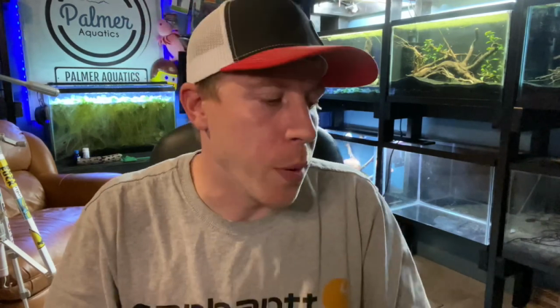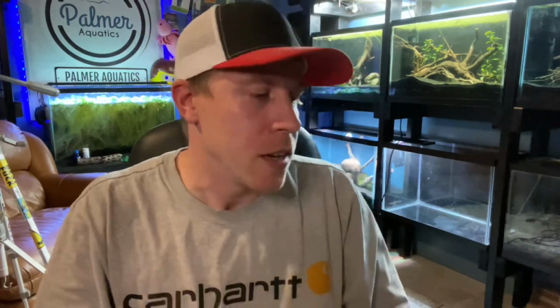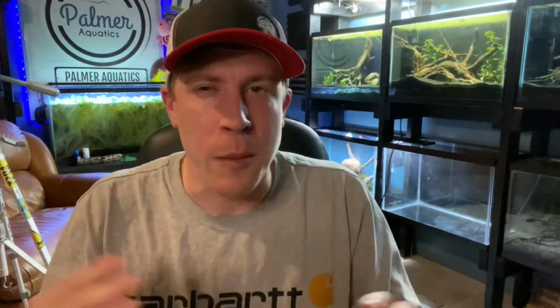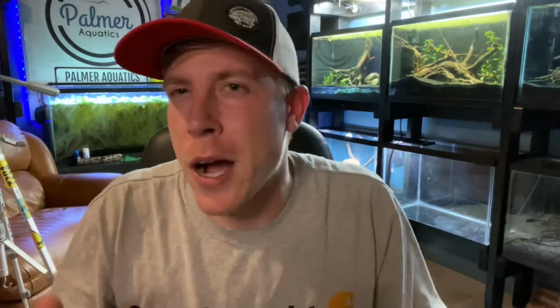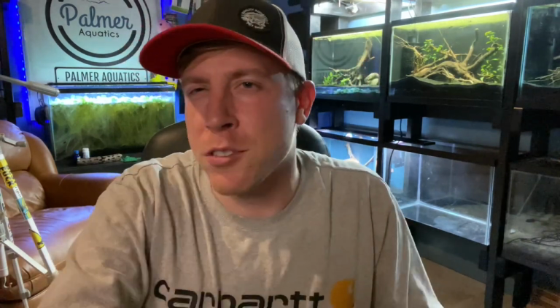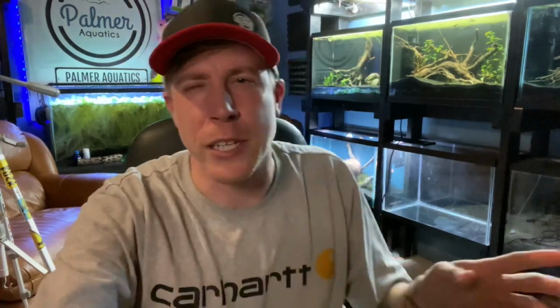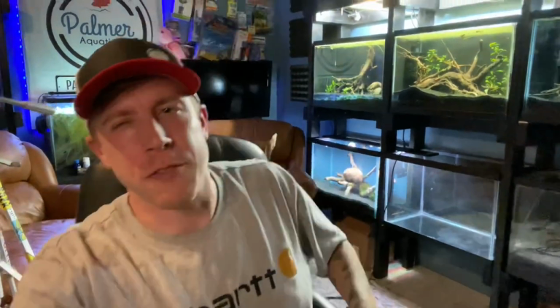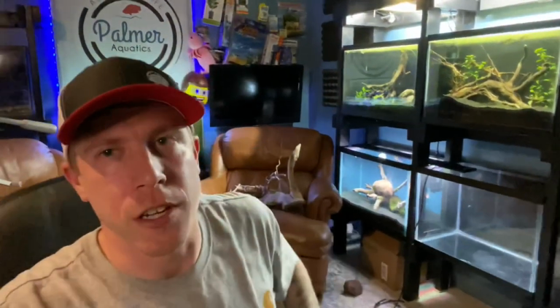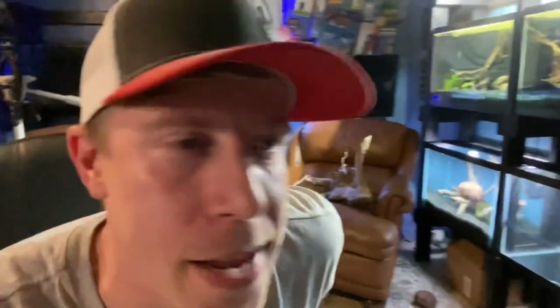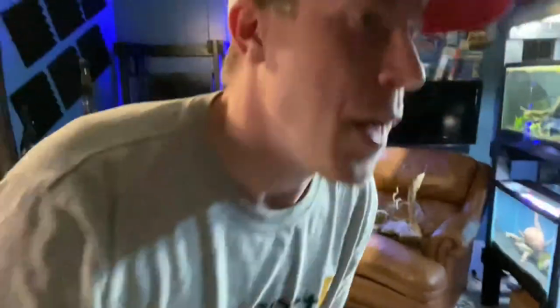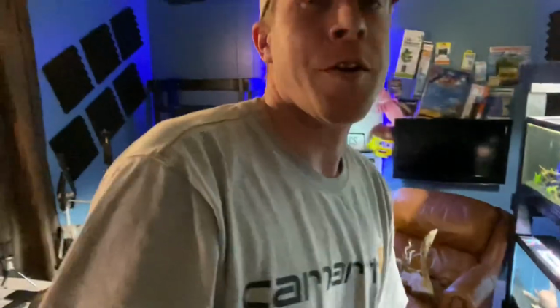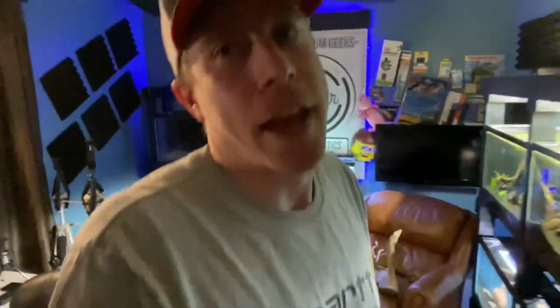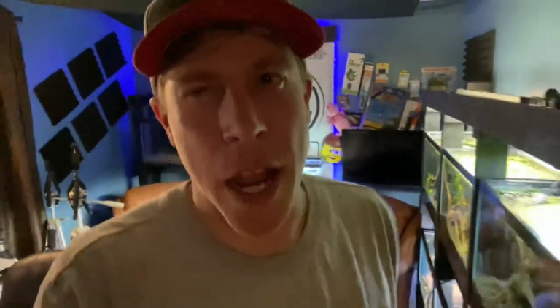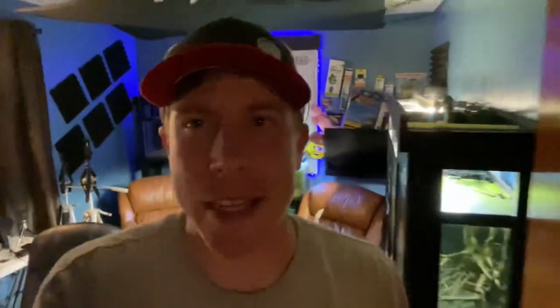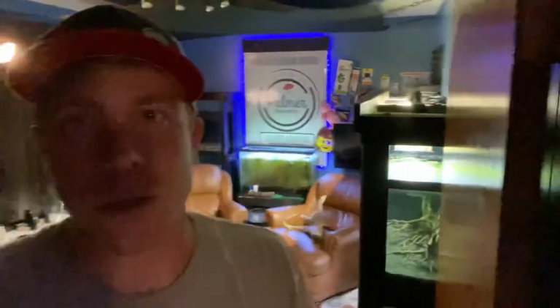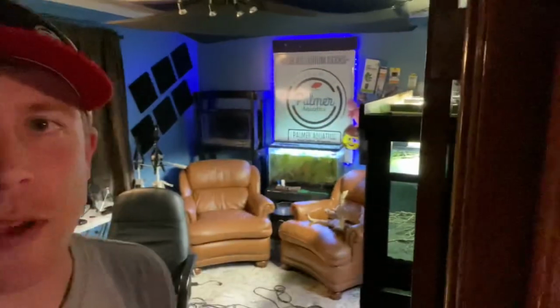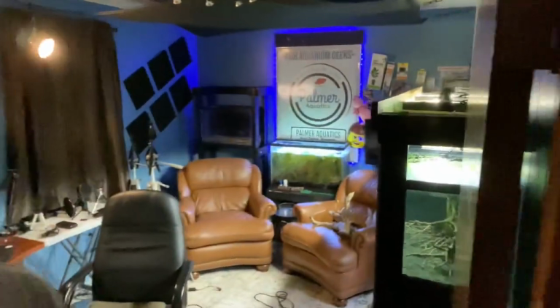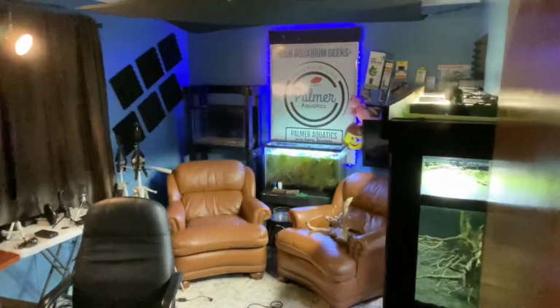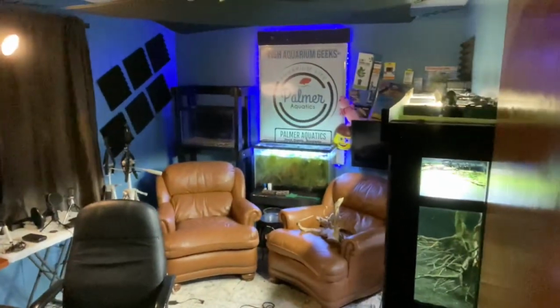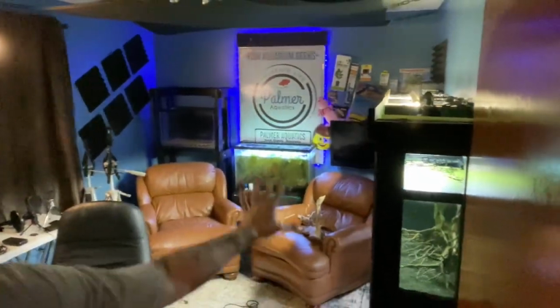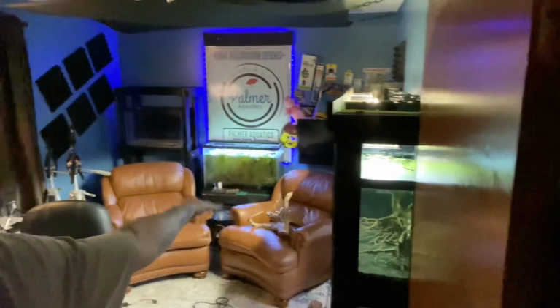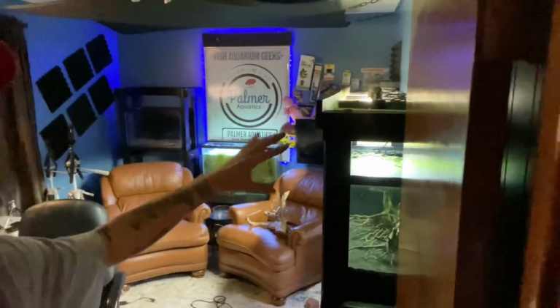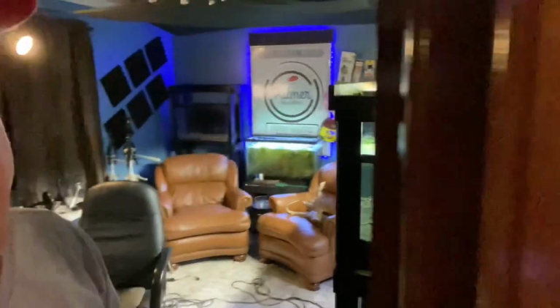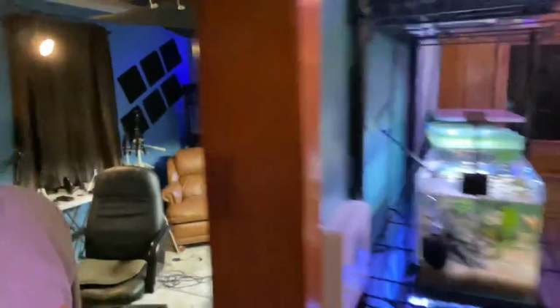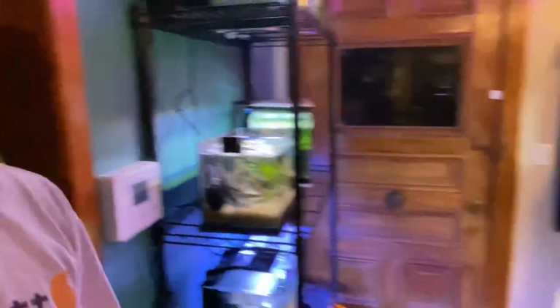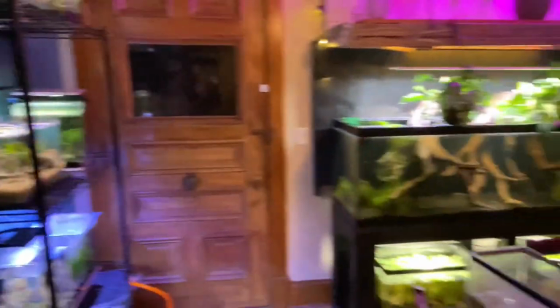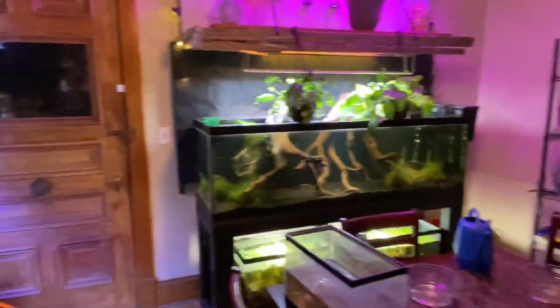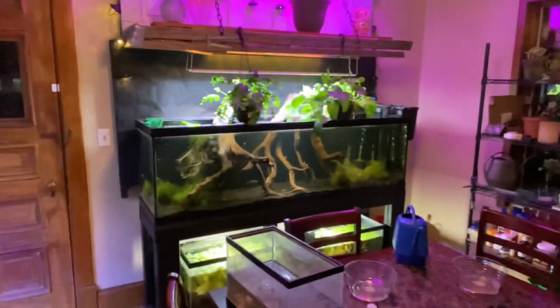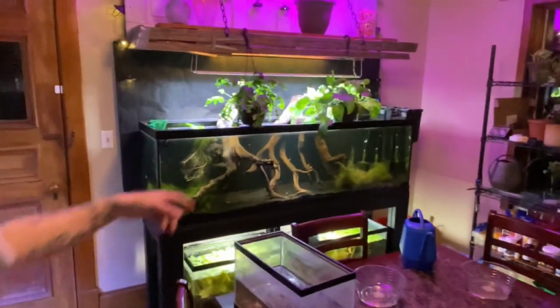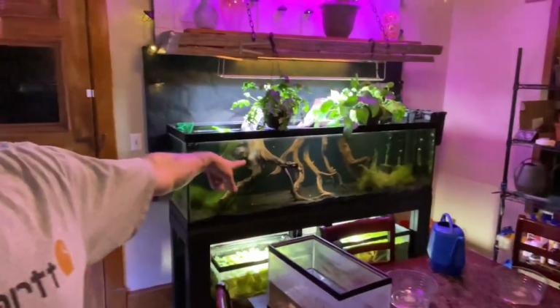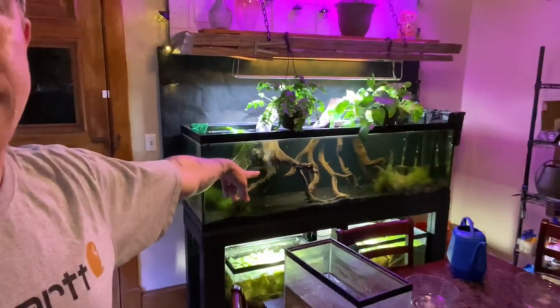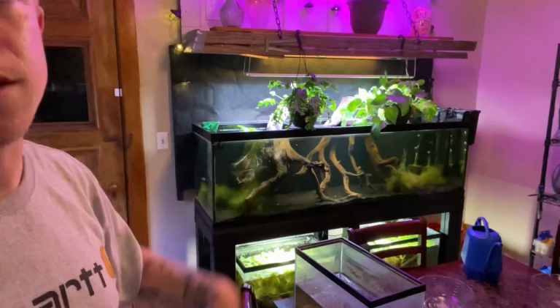But someone dropped off some really crazy fish yesterday. They're known as giant Danios. There's a little overlook of my space. Giant Danios guys — I got them in a six-foot tank. Let's take a look.